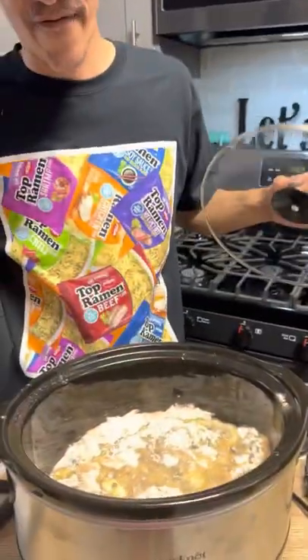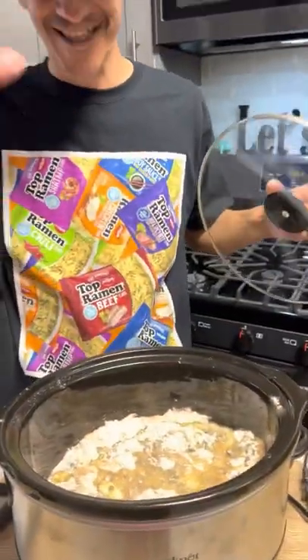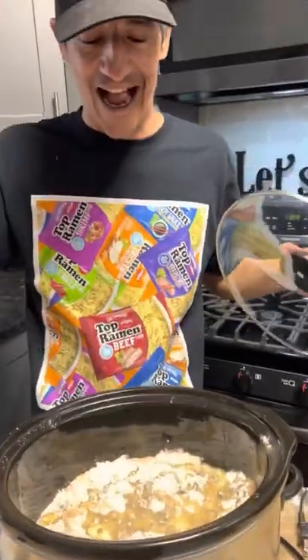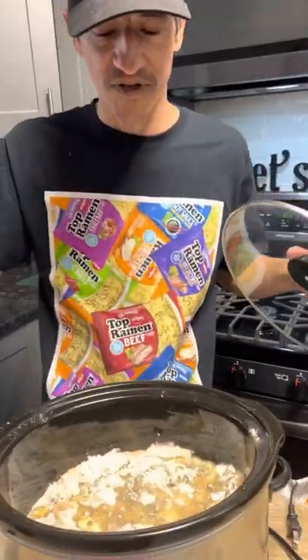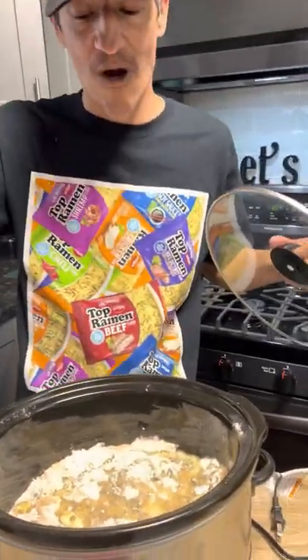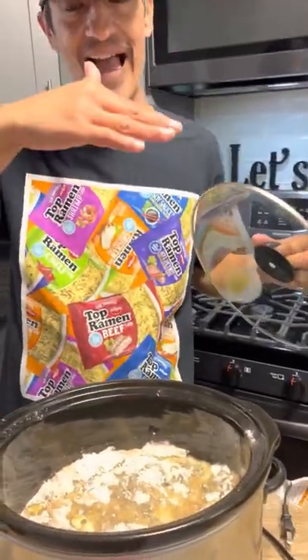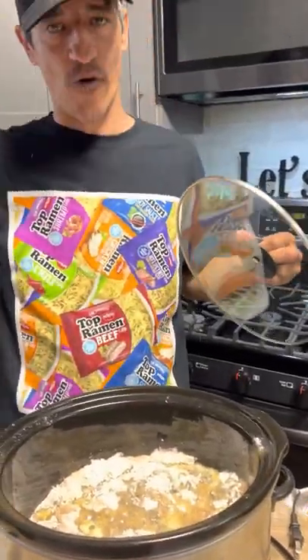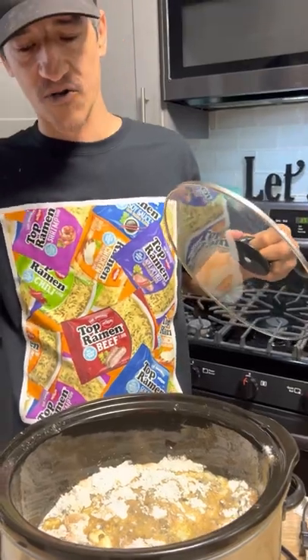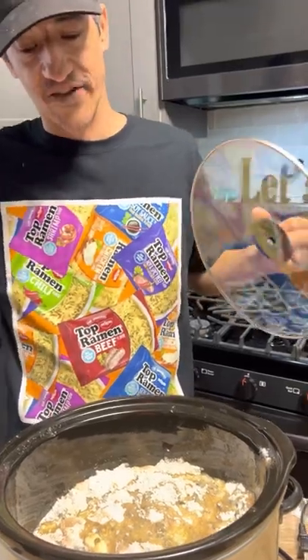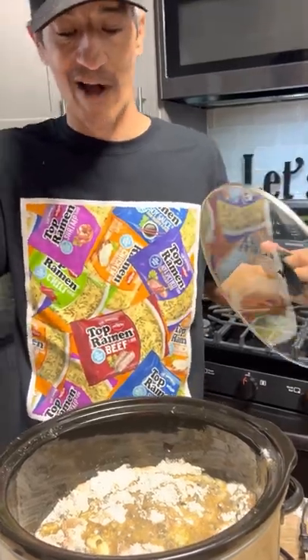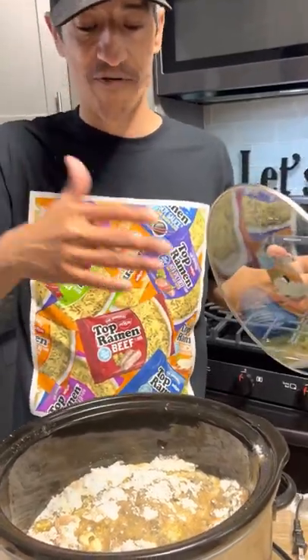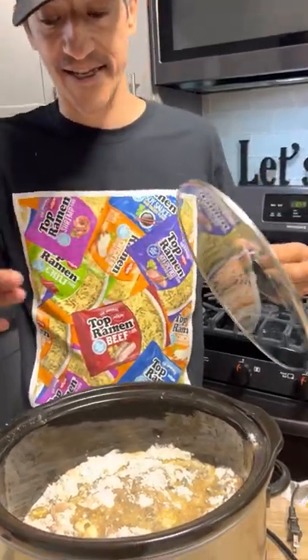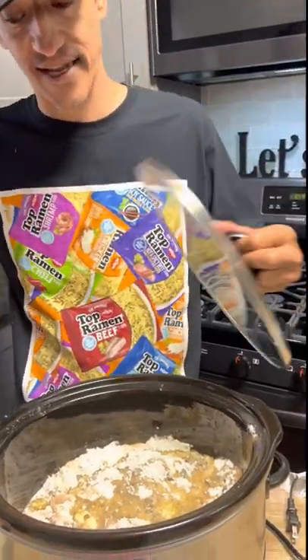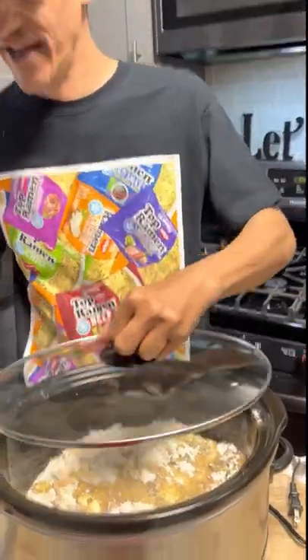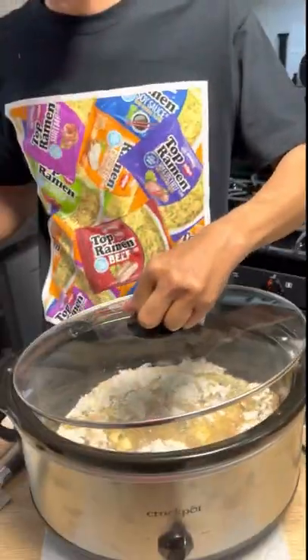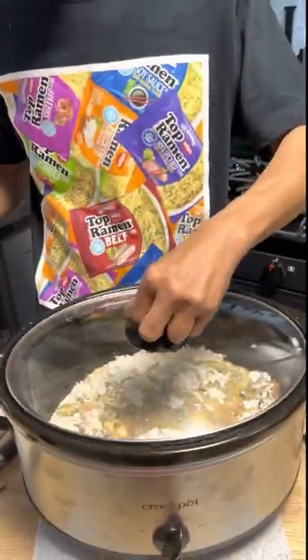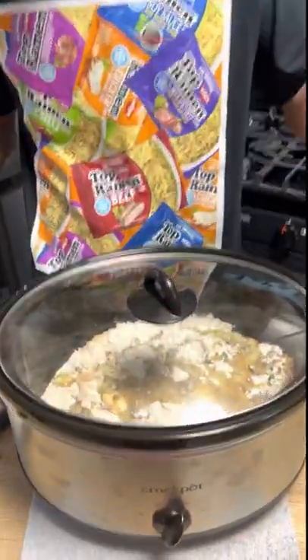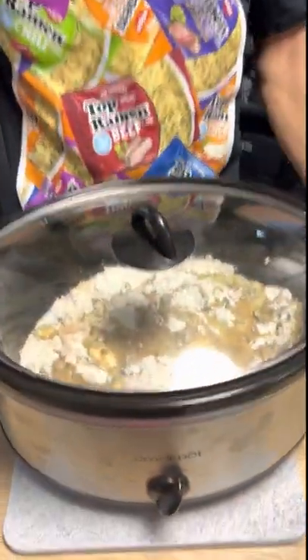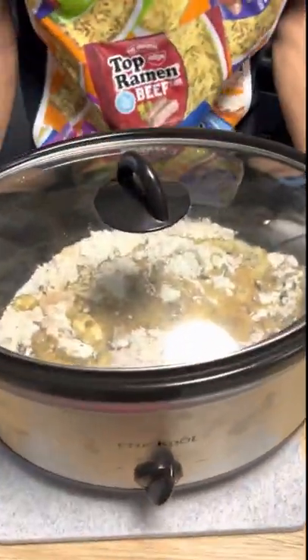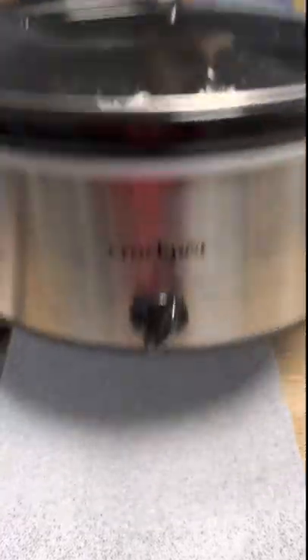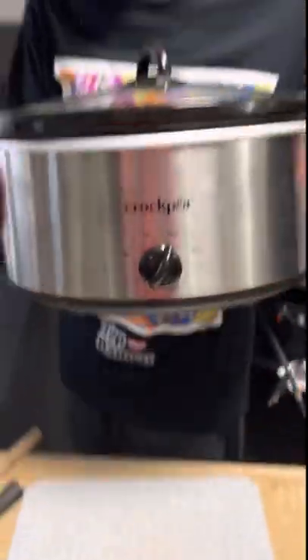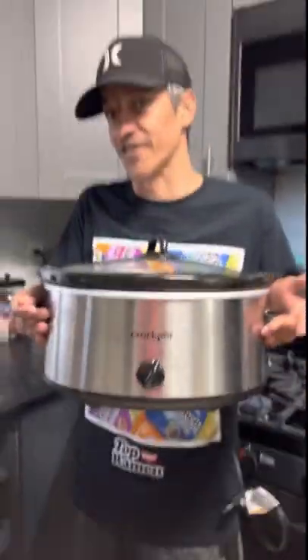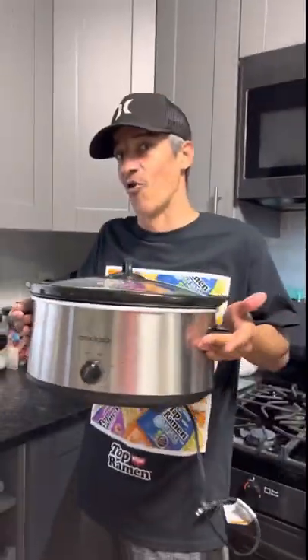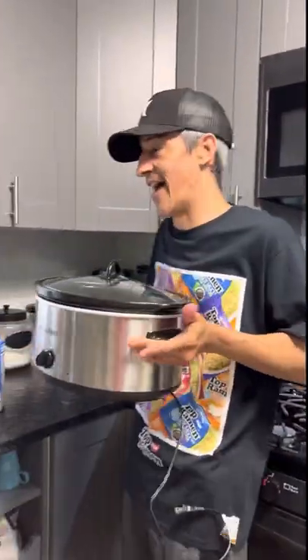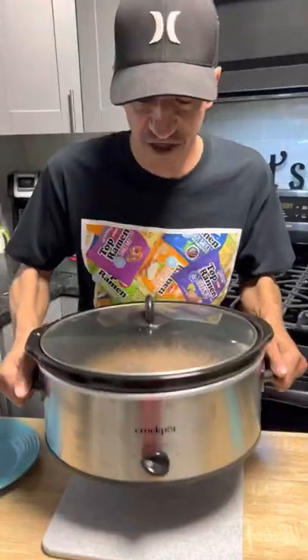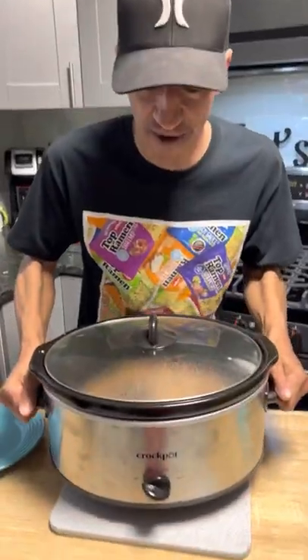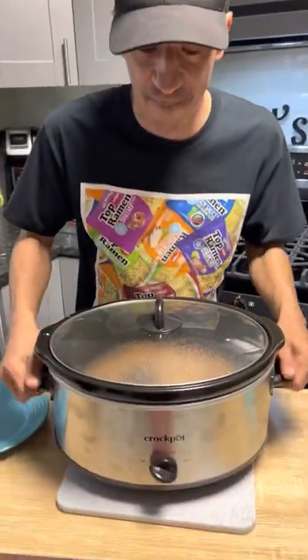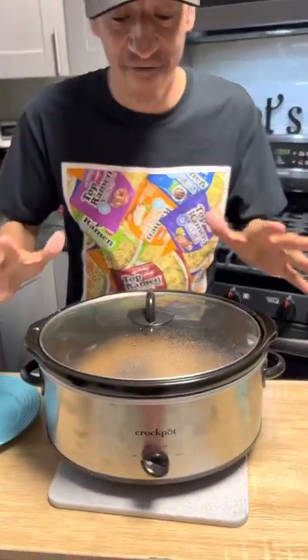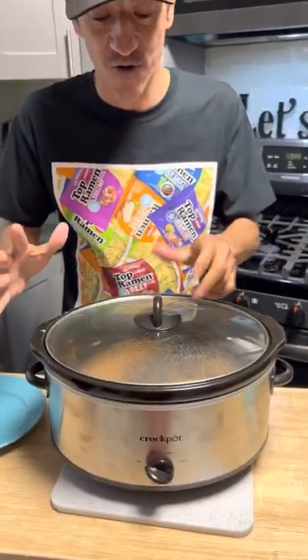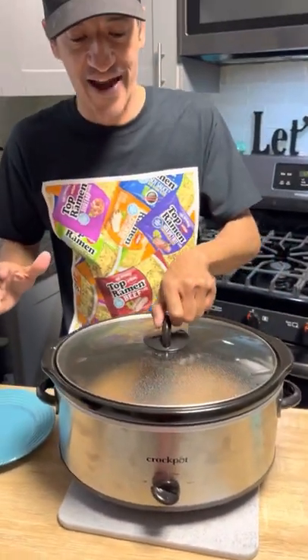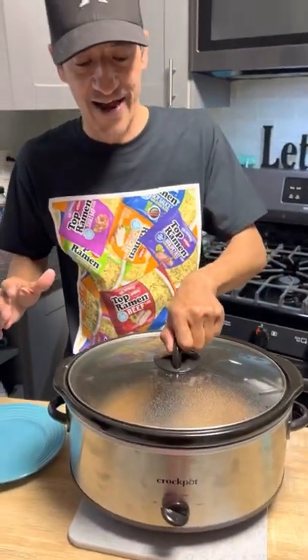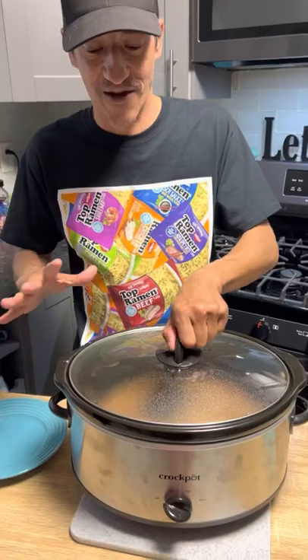We've got four to six hours. I'm gonna go on high for four hours — it says to go on low for six — and this thing should be done. We're gonna see what it looks like. So it's been about five hours on high.